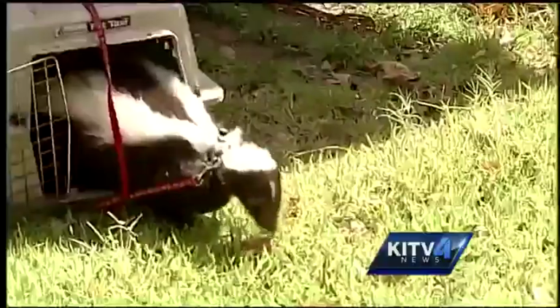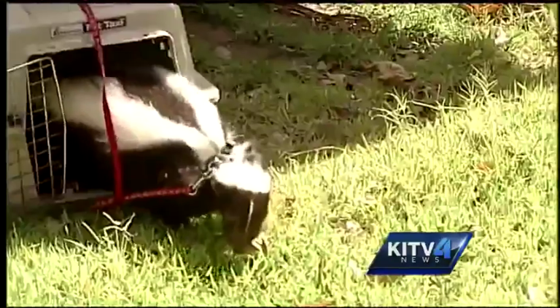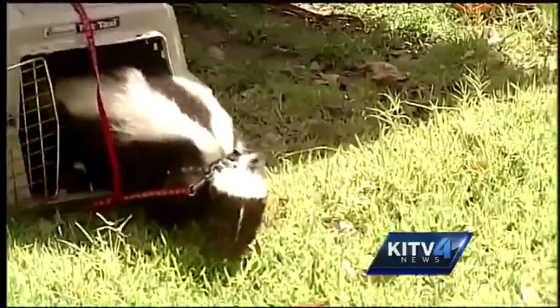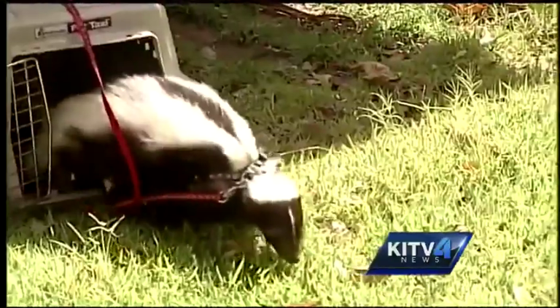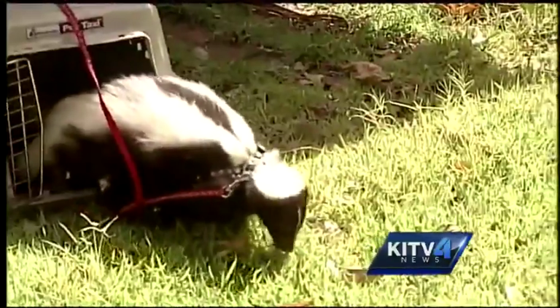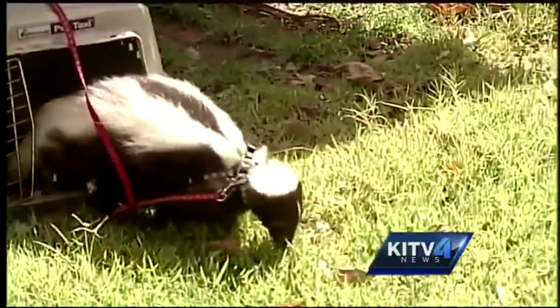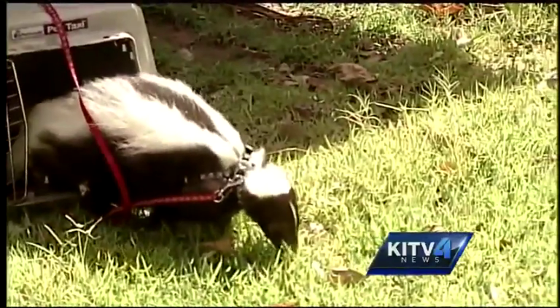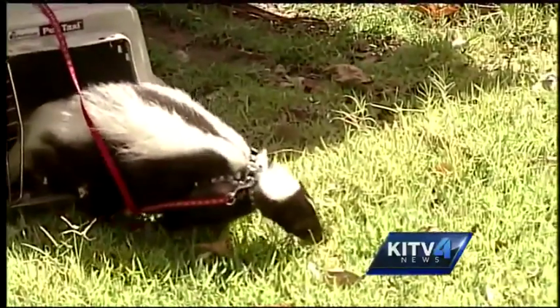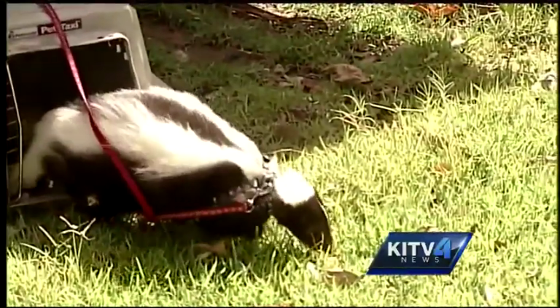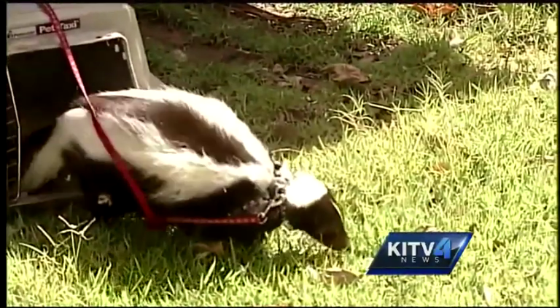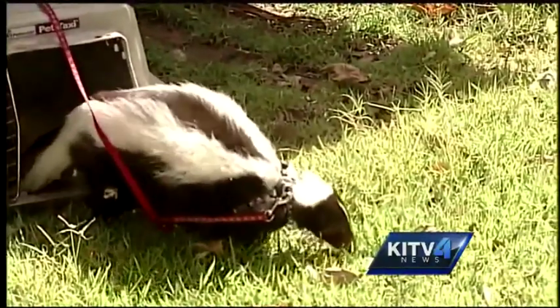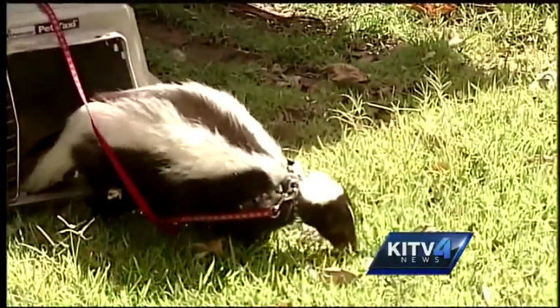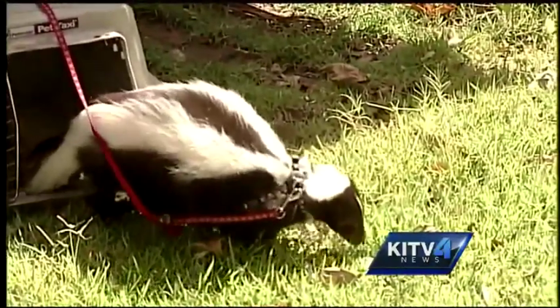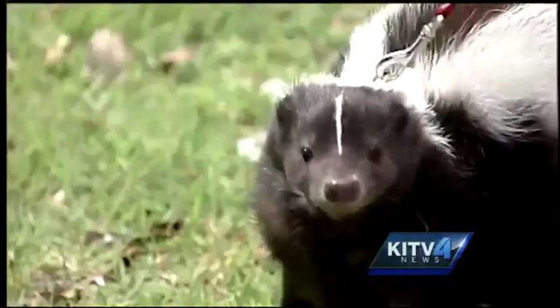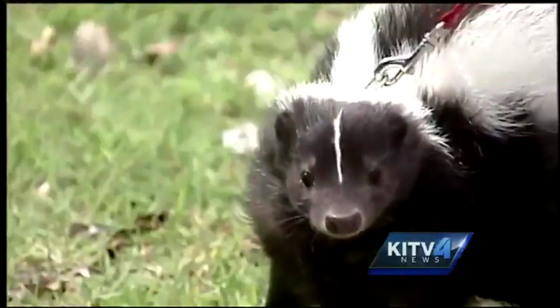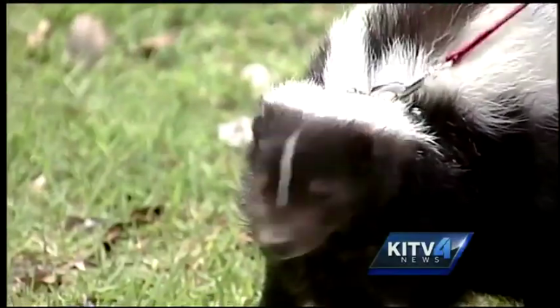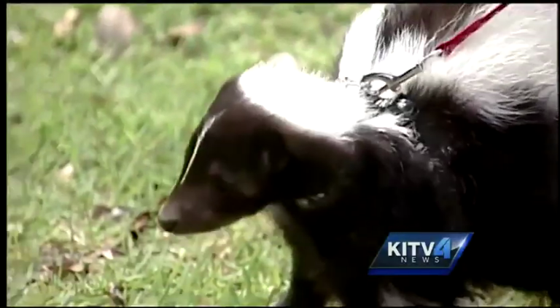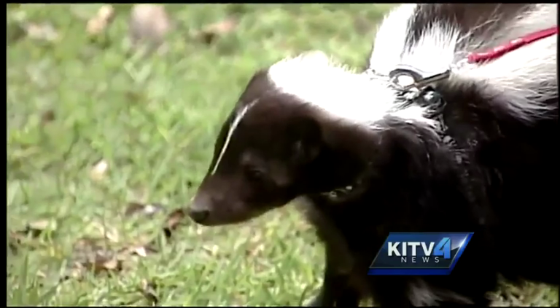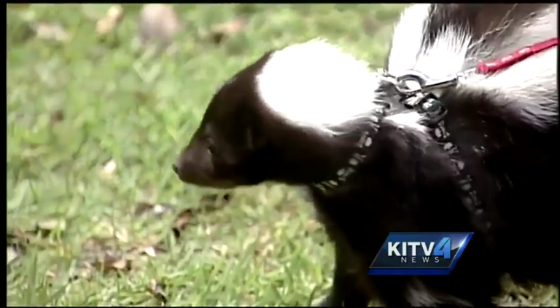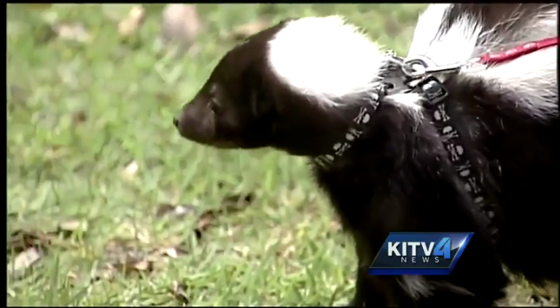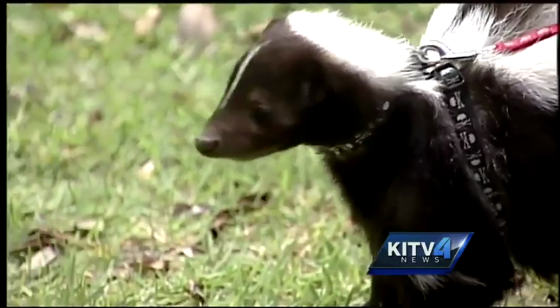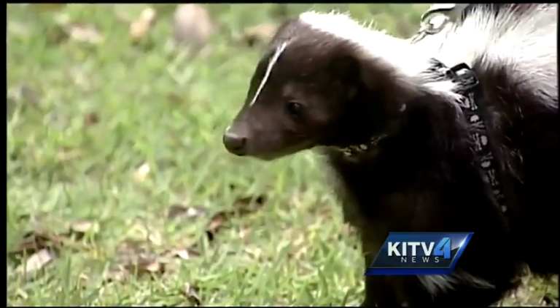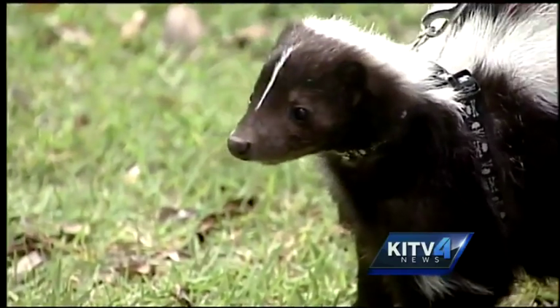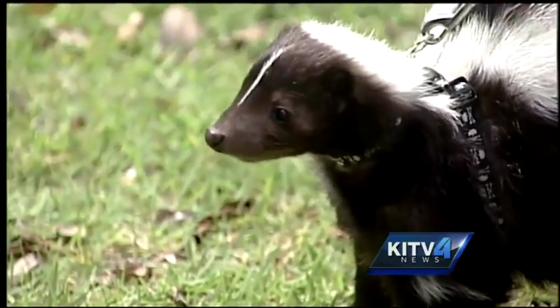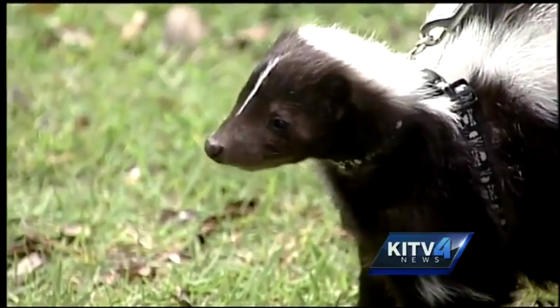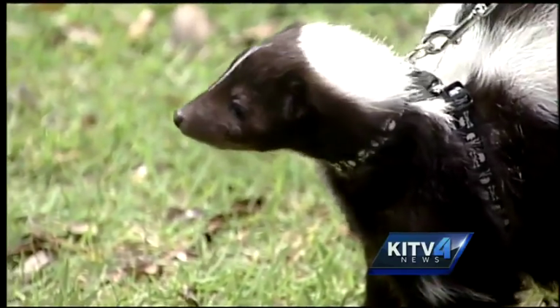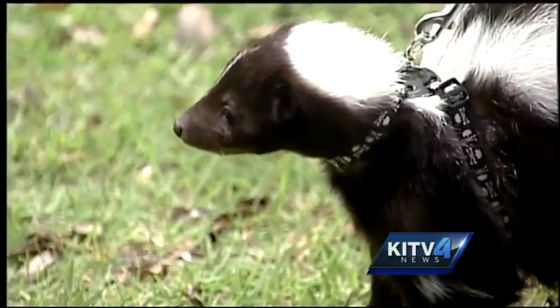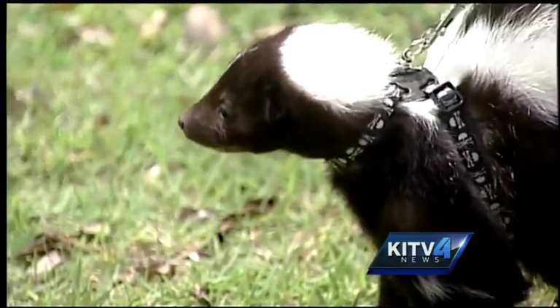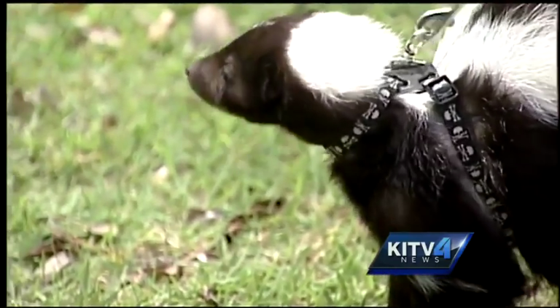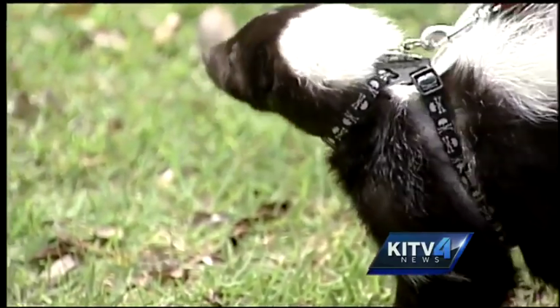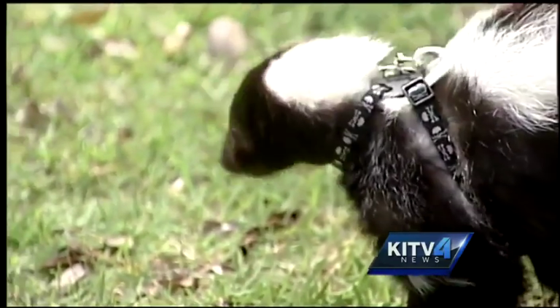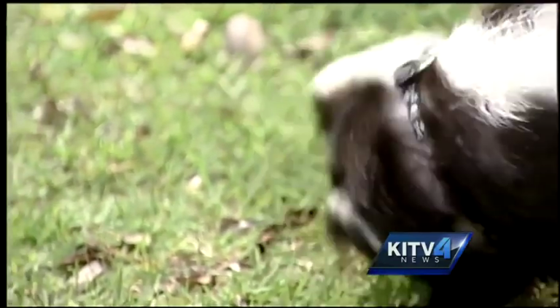Meet Pepe, a North American skunk with a bold white stripe and a friendly attitude. But keeping him as a pet? Not the best idea, right? Well, keepers say we've got it all wrong.